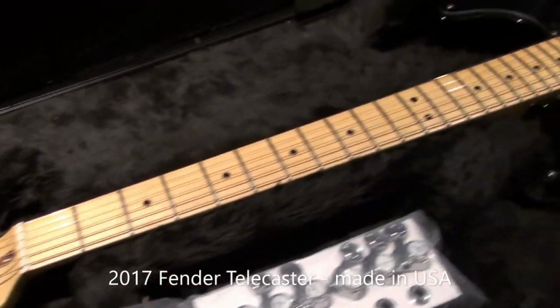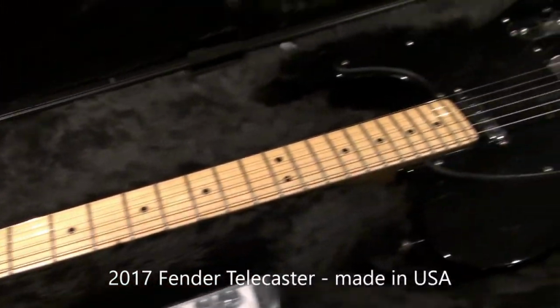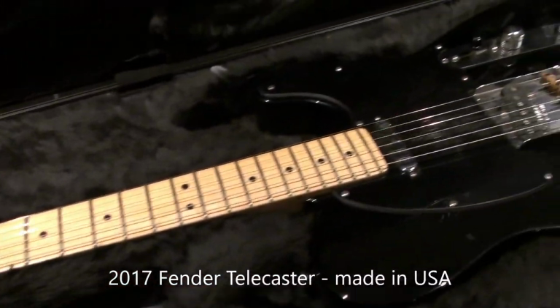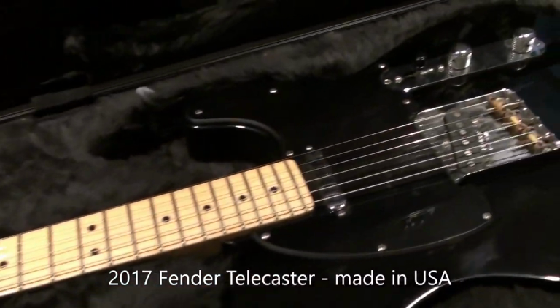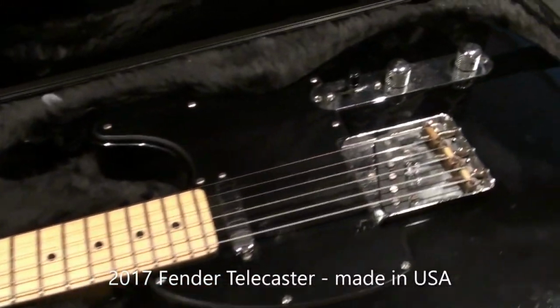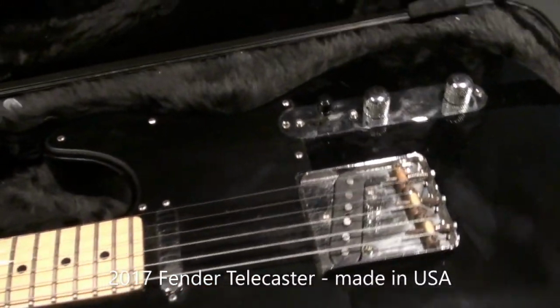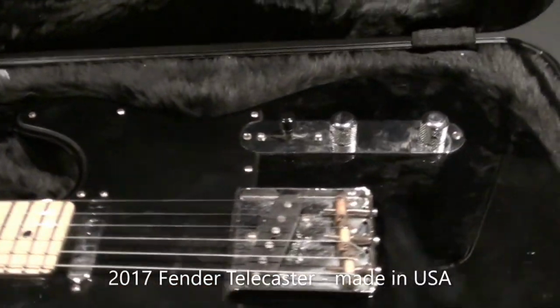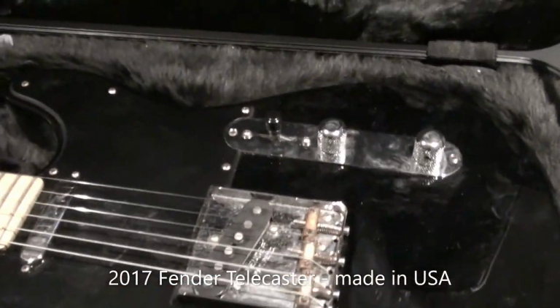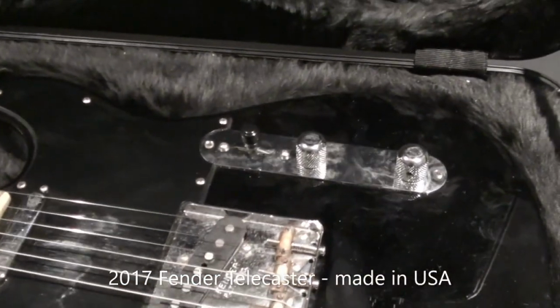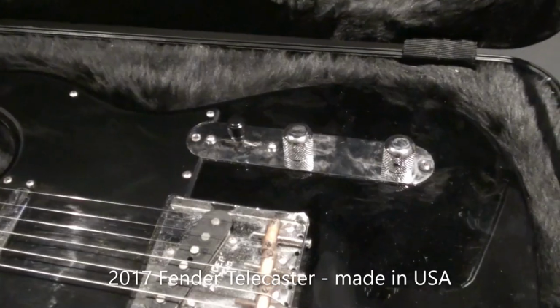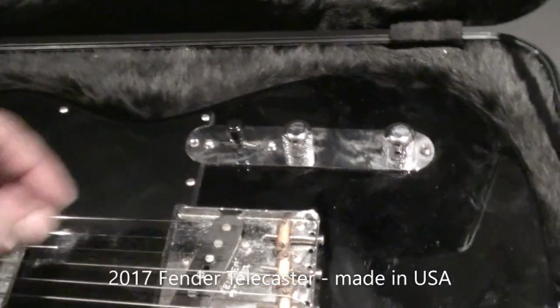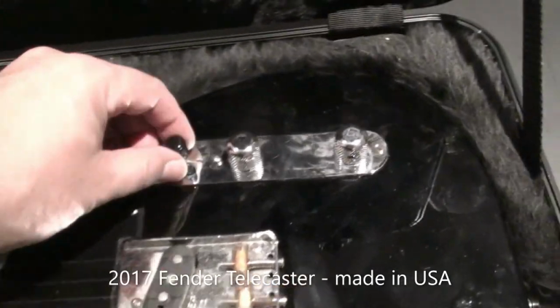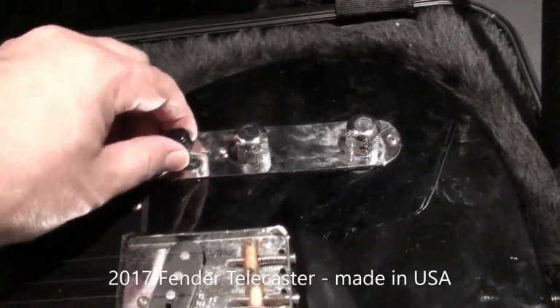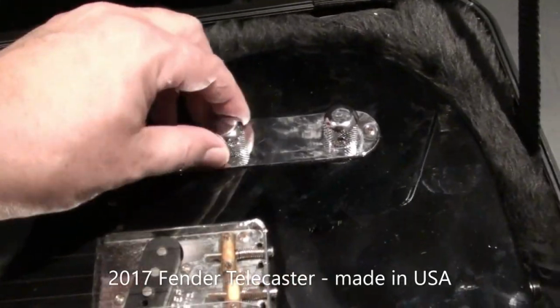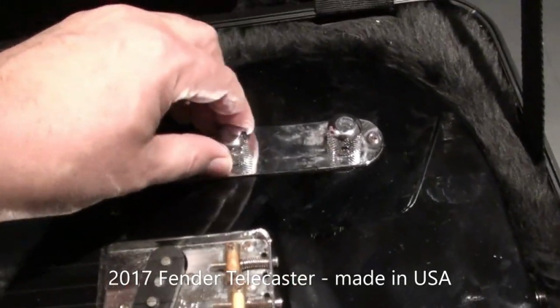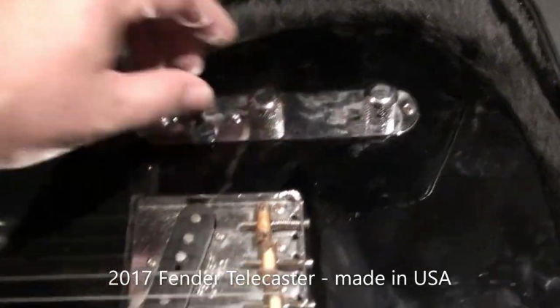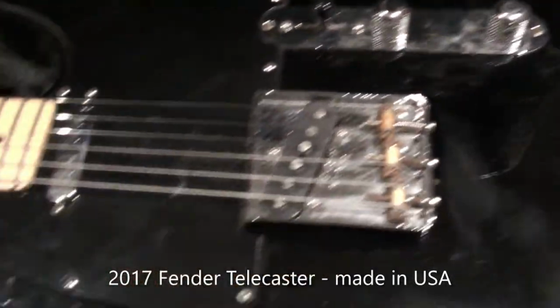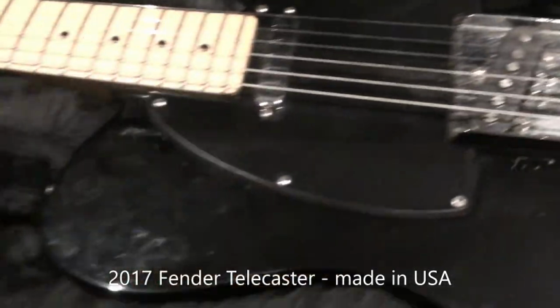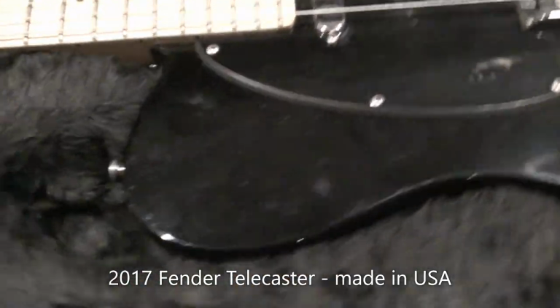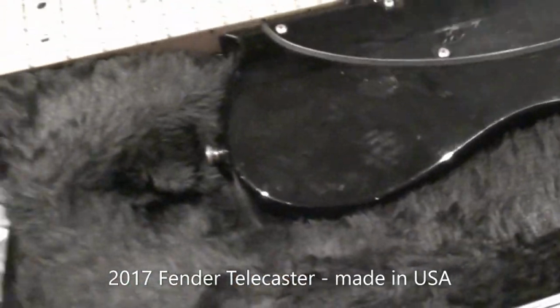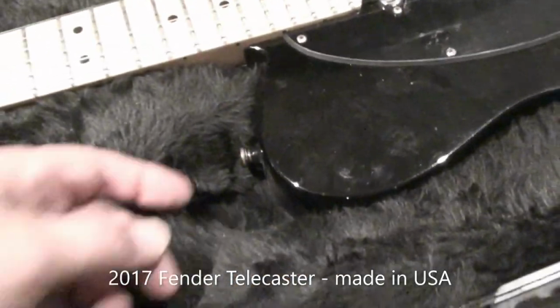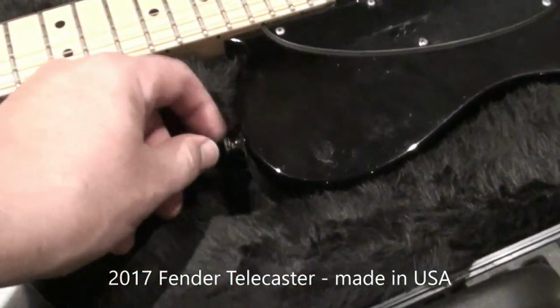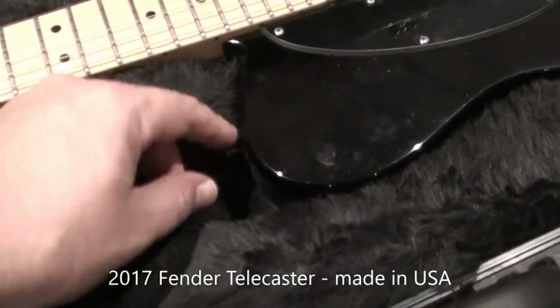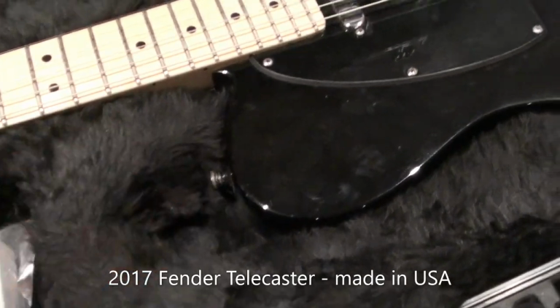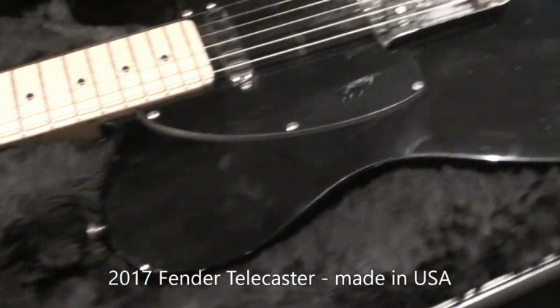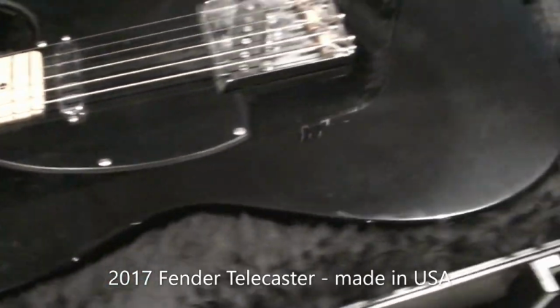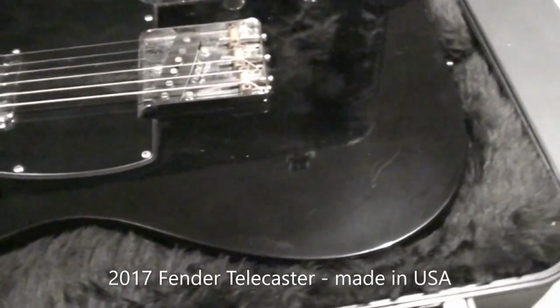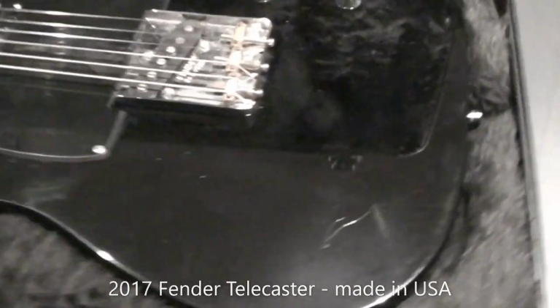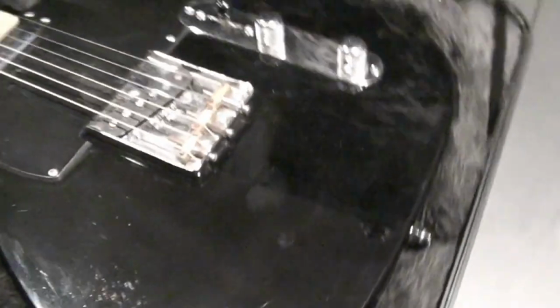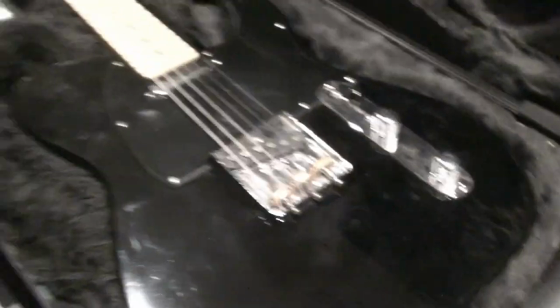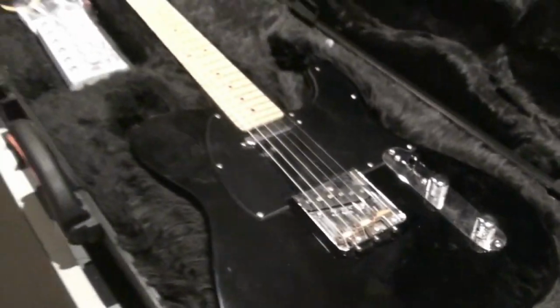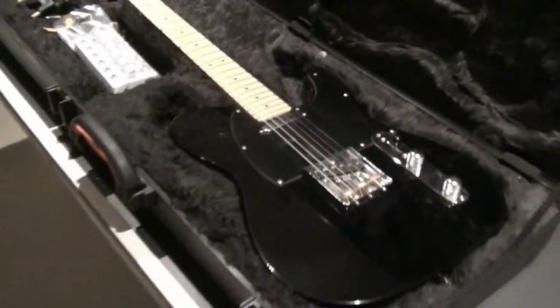He's asking me to put some locking tuners on it and just give it a quick look — check the setup, etc. He plays it hard. The Tele is made for that; it'll pretty much last forever.